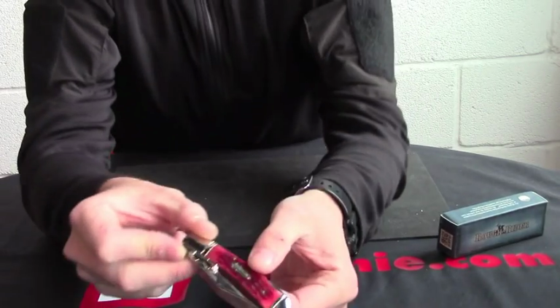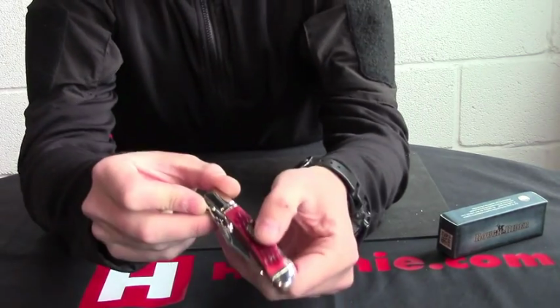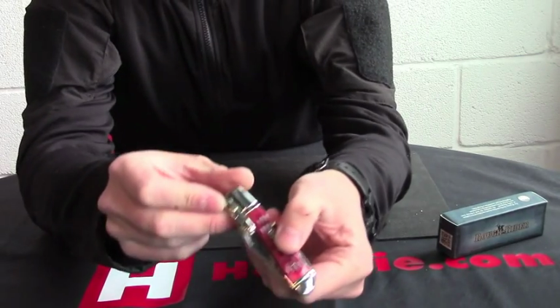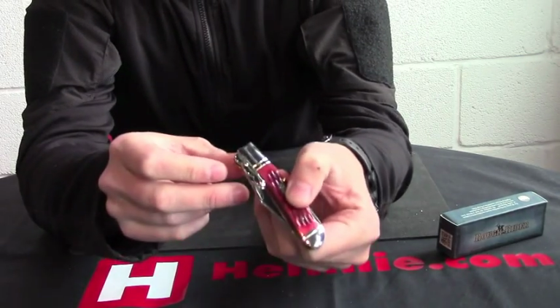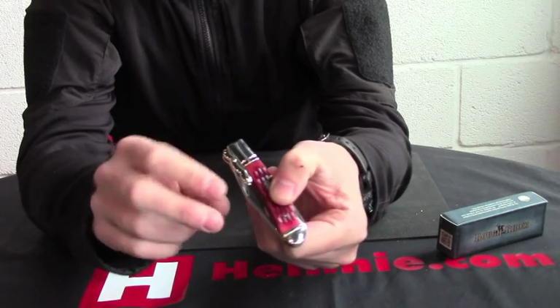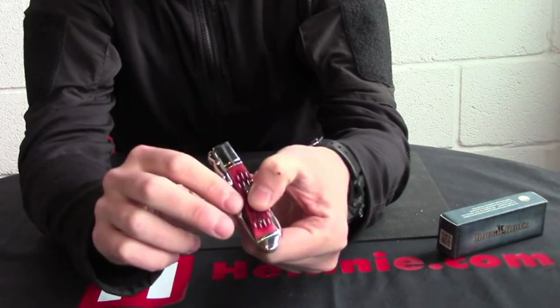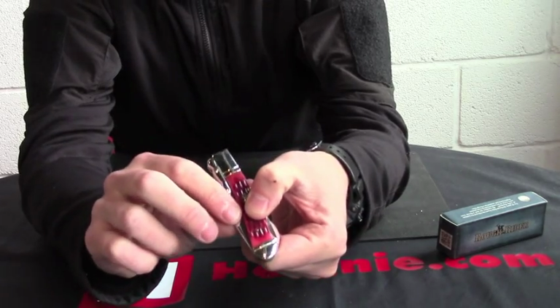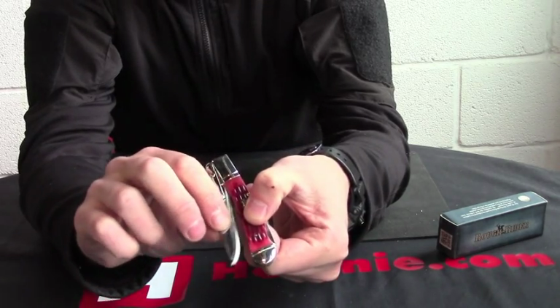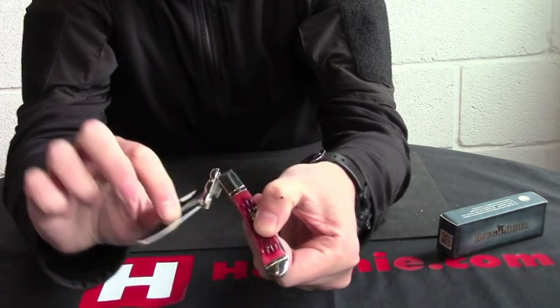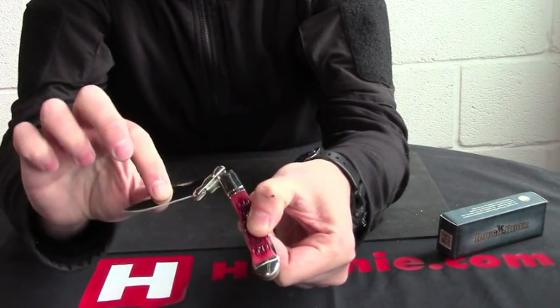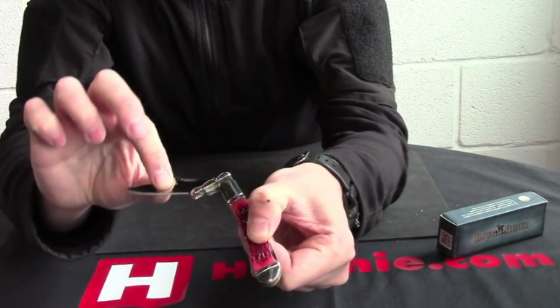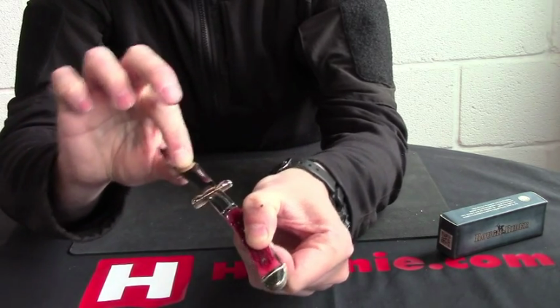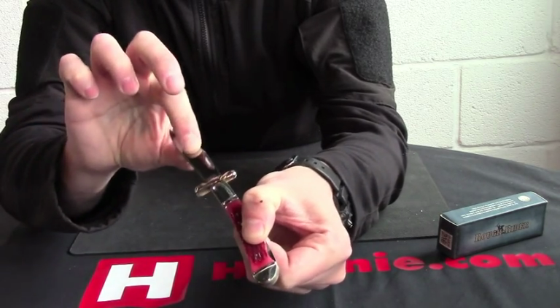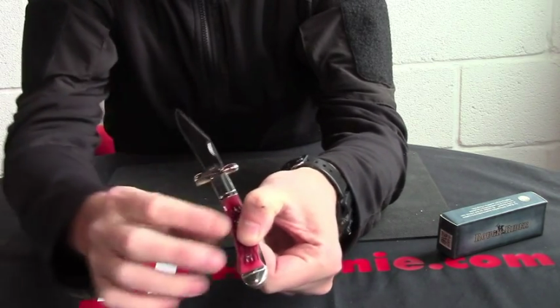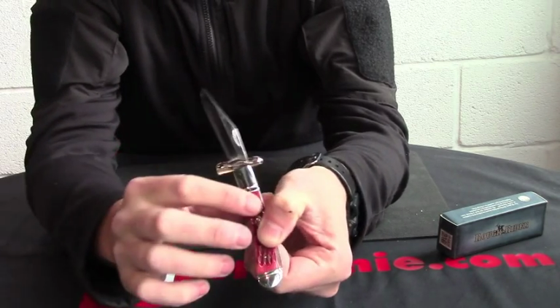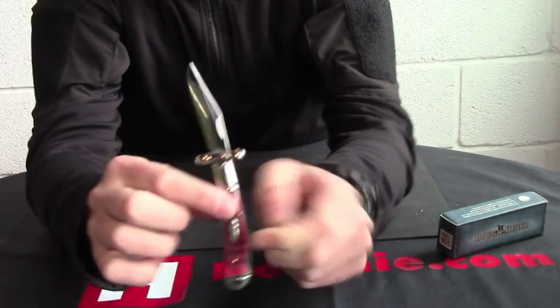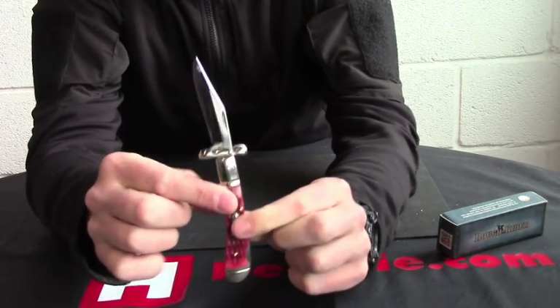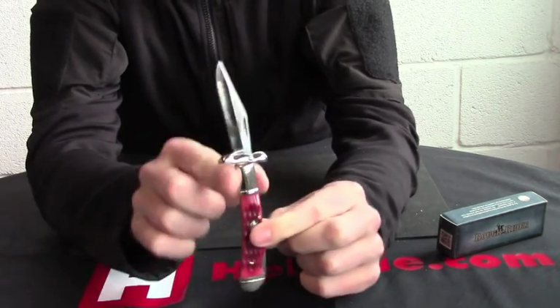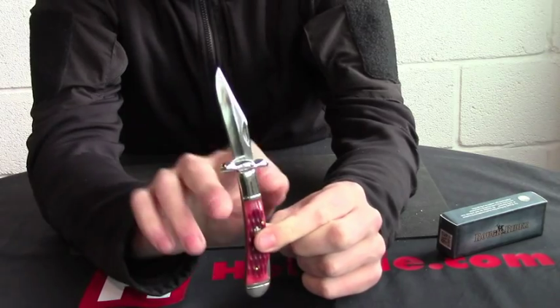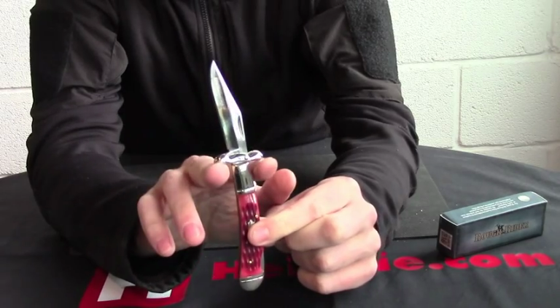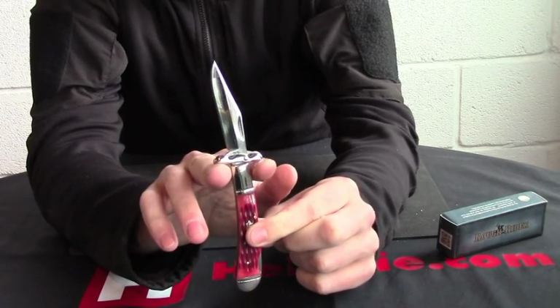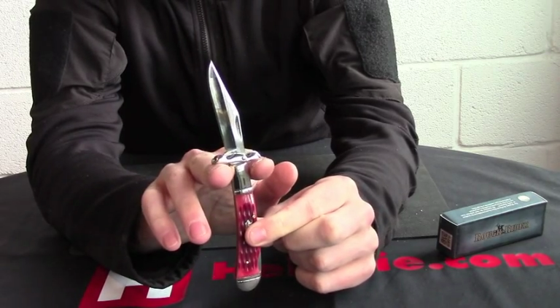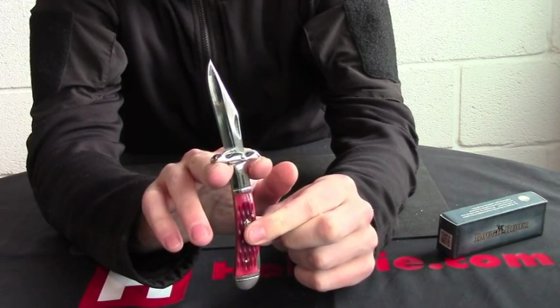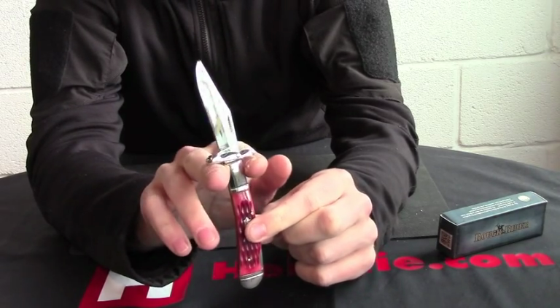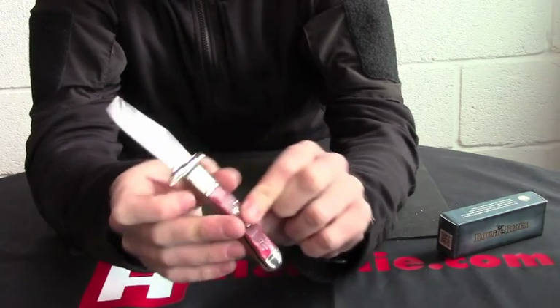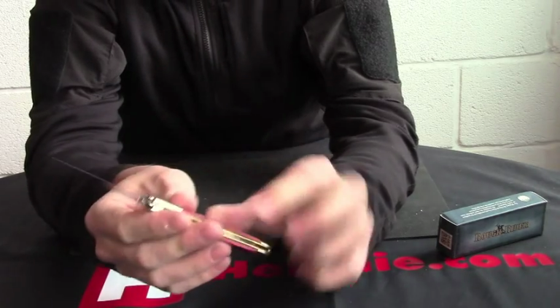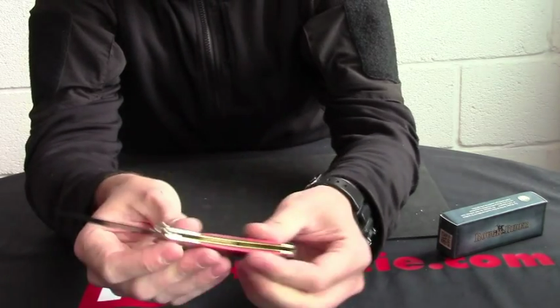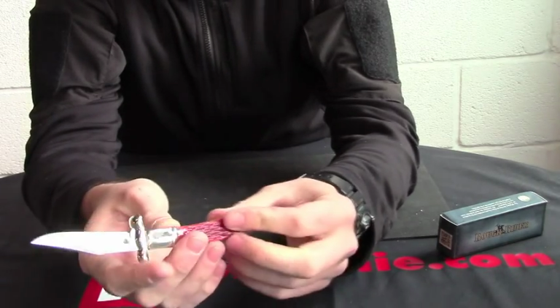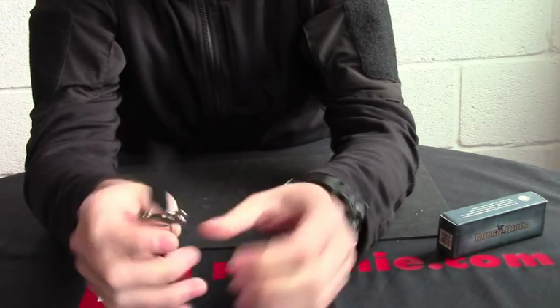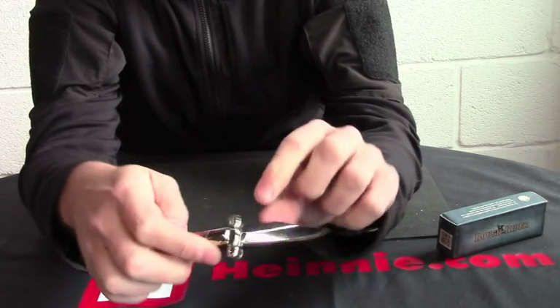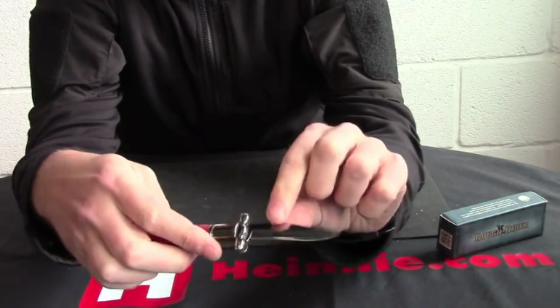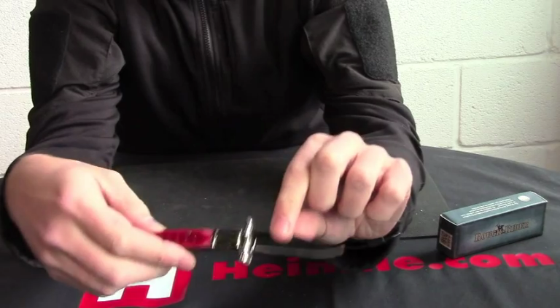If we get this closer before I open it, you can see it's quite unique. You've got your little guard on there. He's three and a half inches when he's closed.